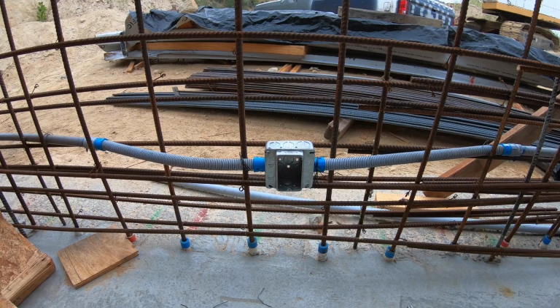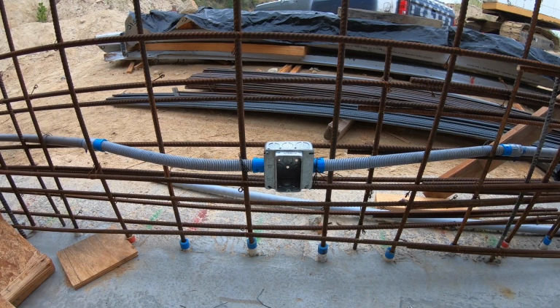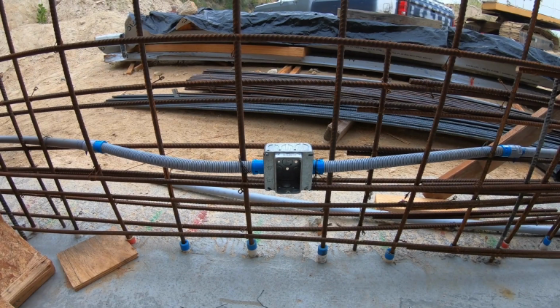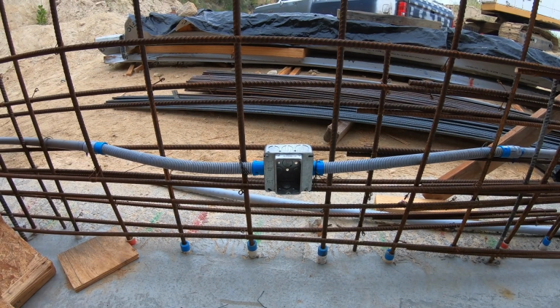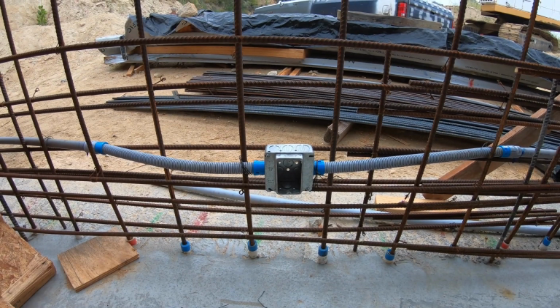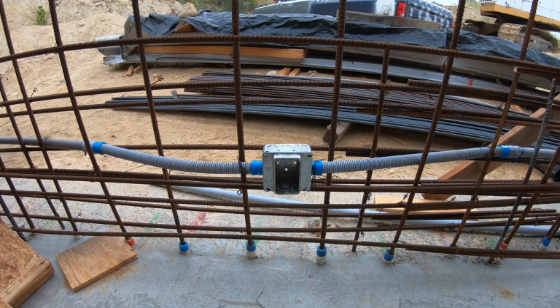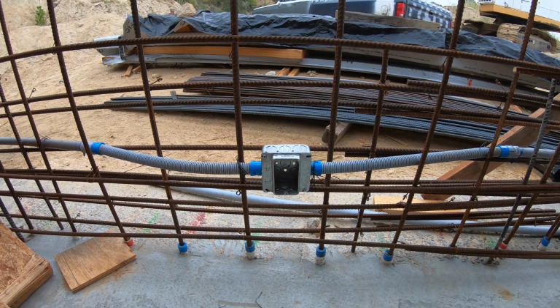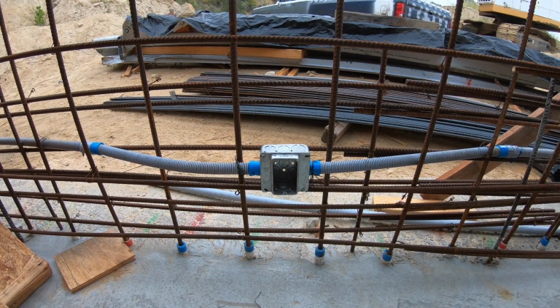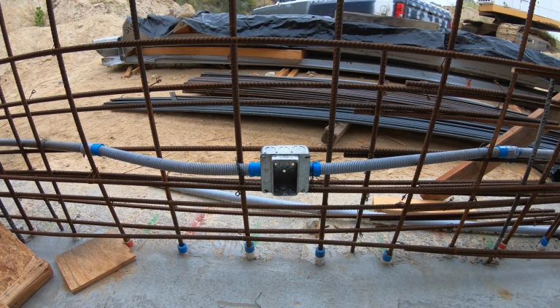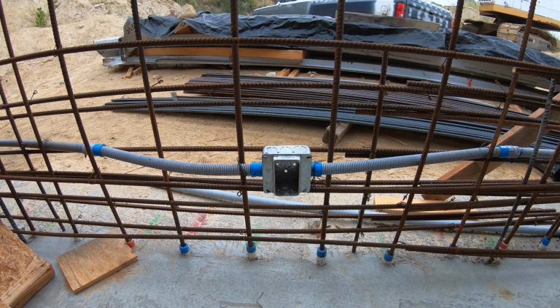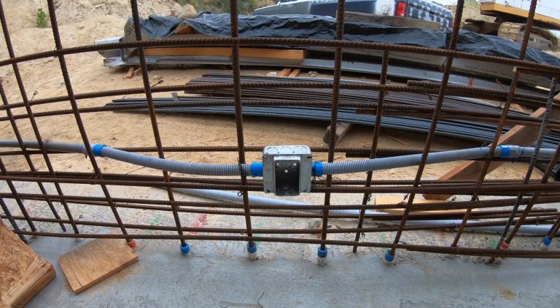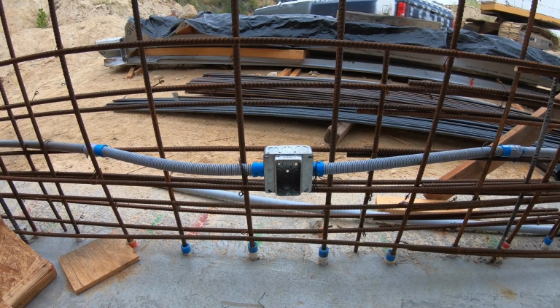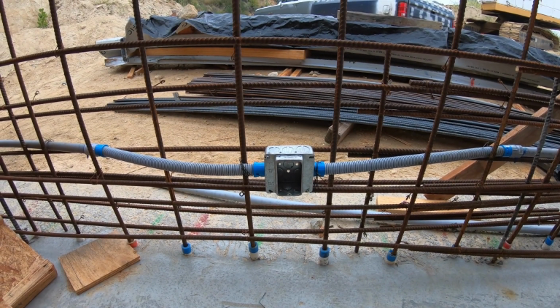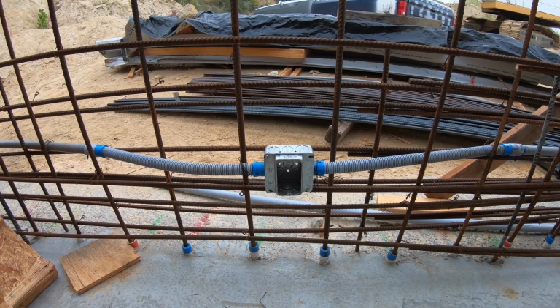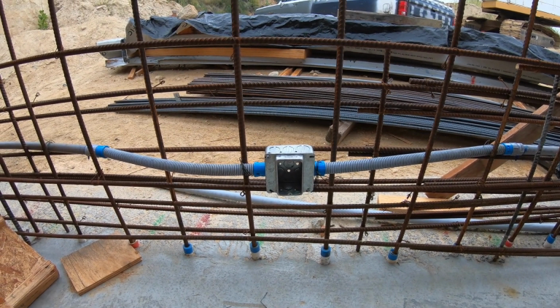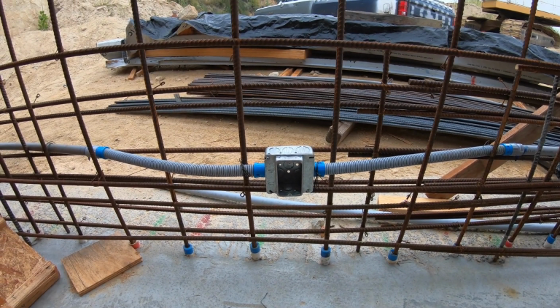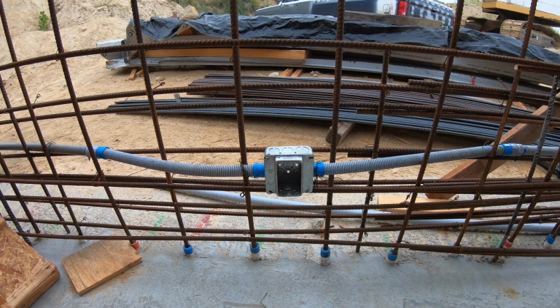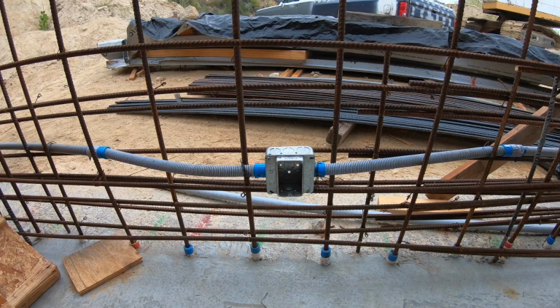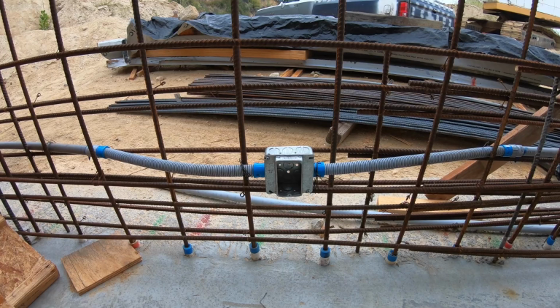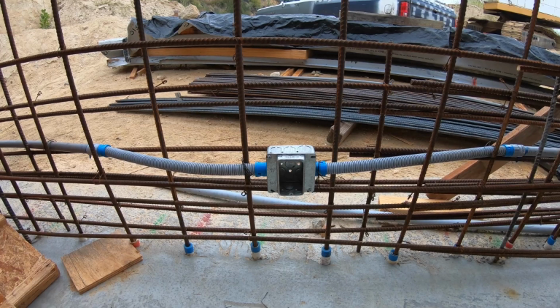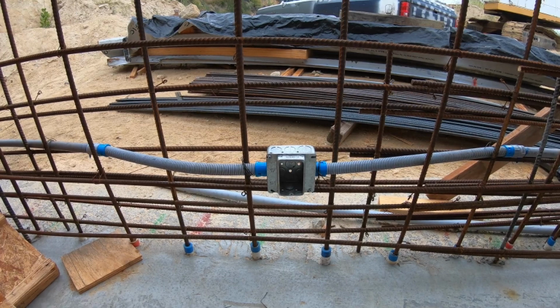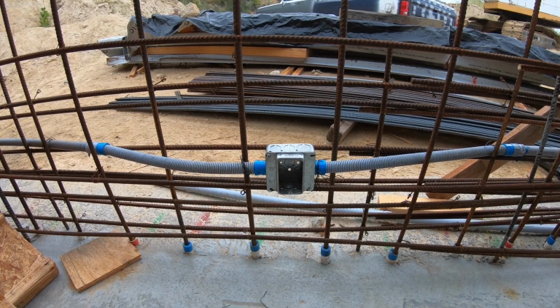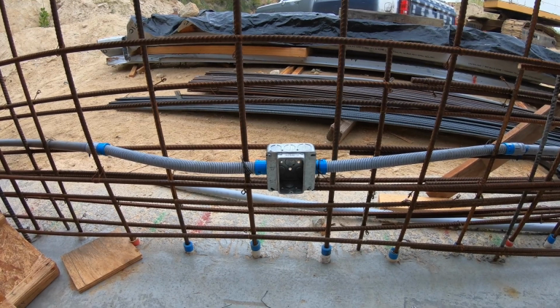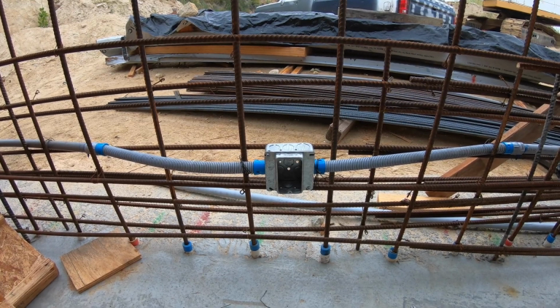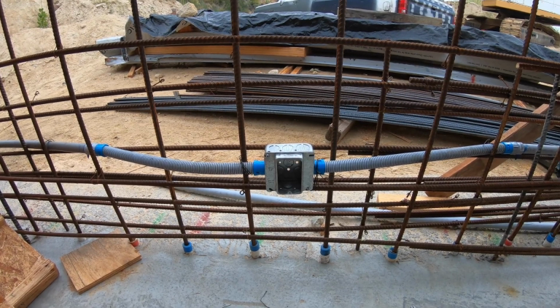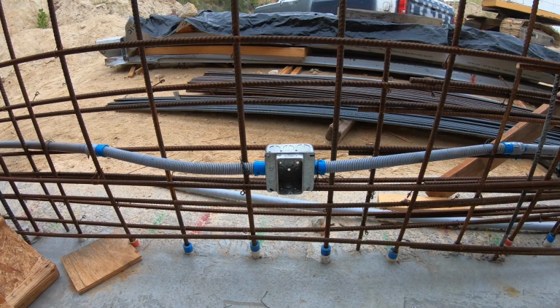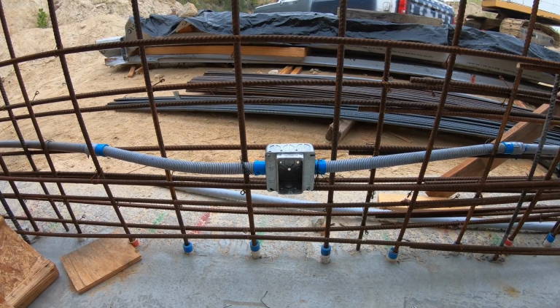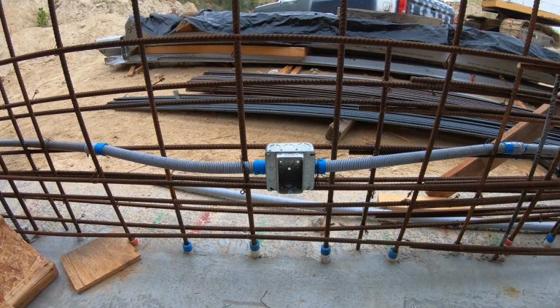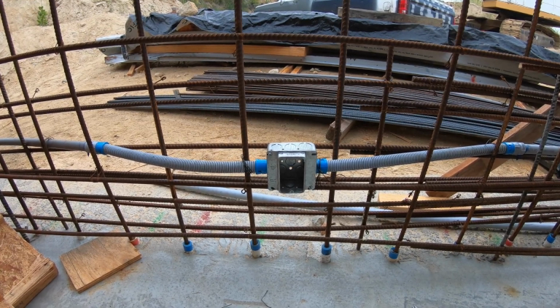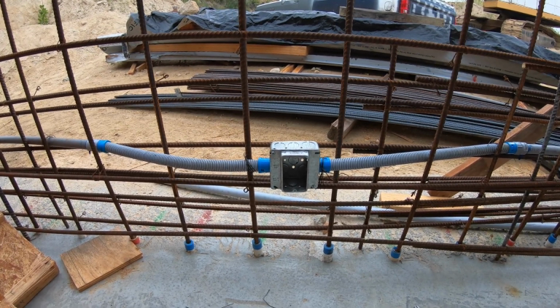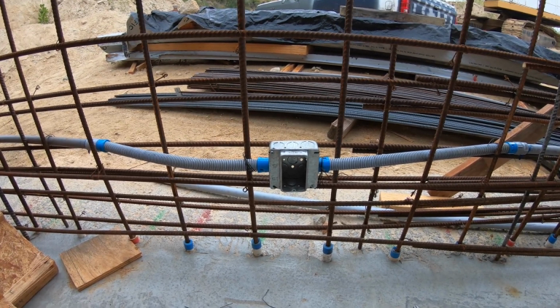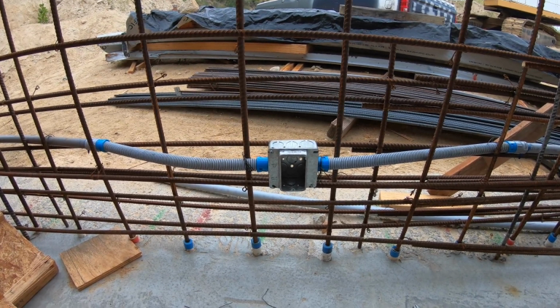Here's a box — as you can see, it's been wired in place. The reason we wire it in place is so that it doesn't move during the shotcrete process.